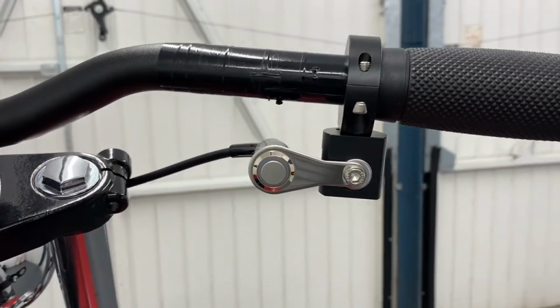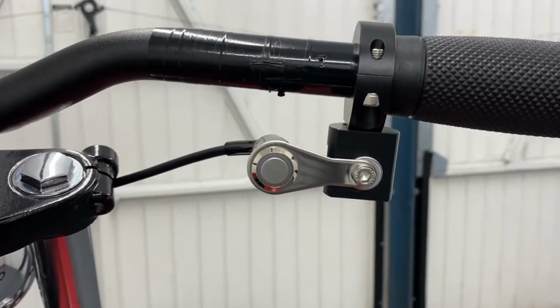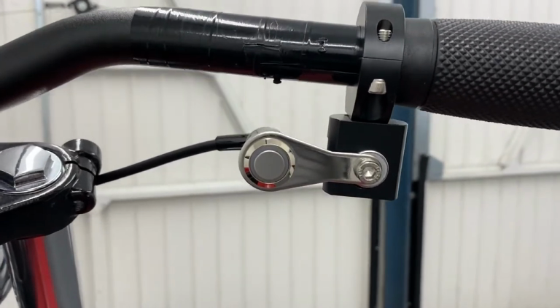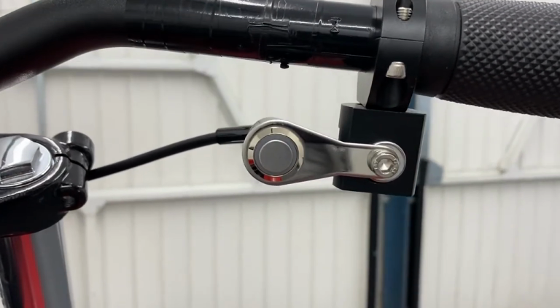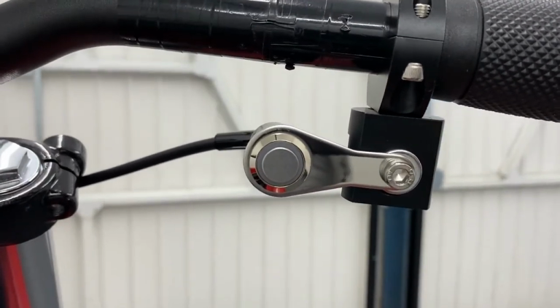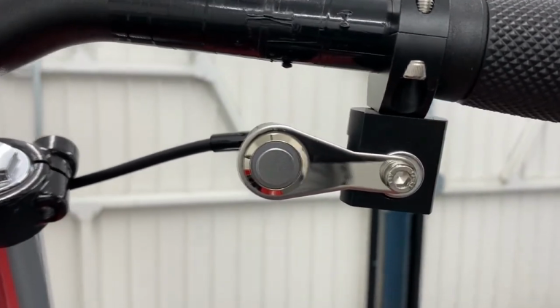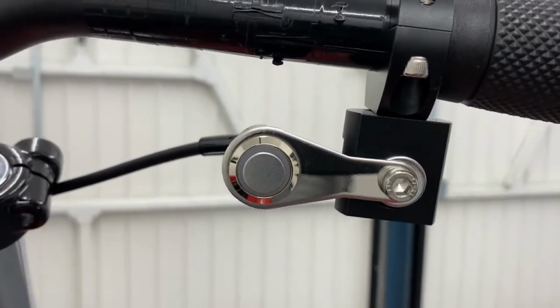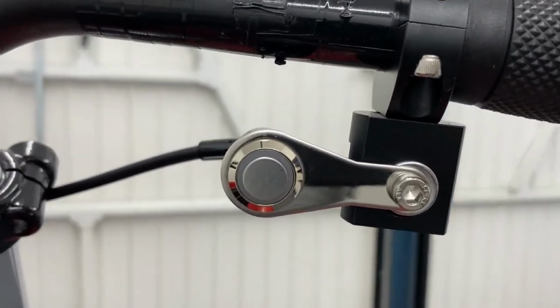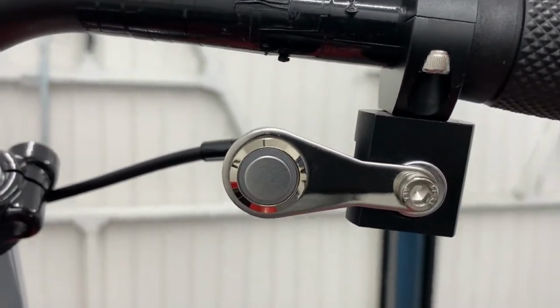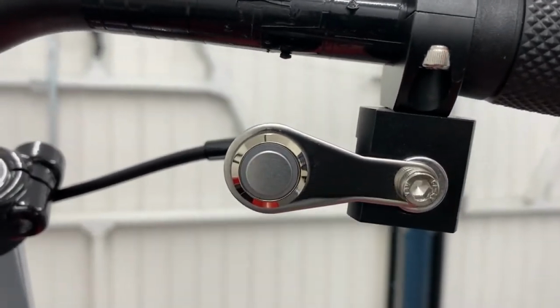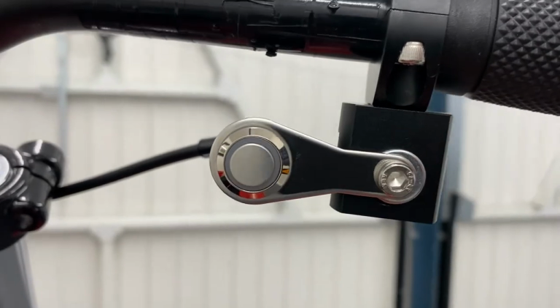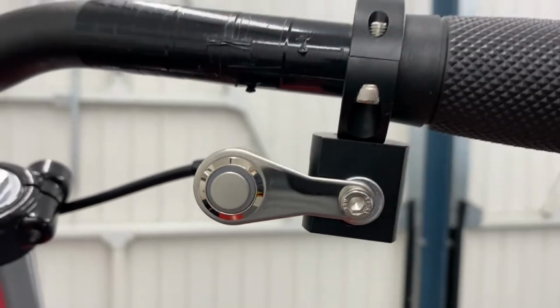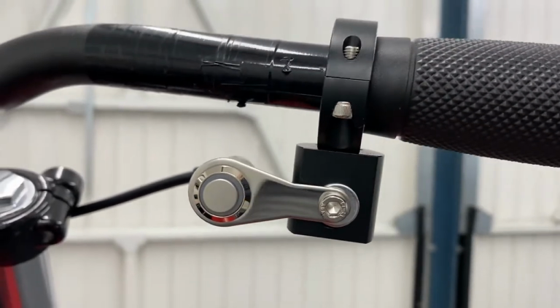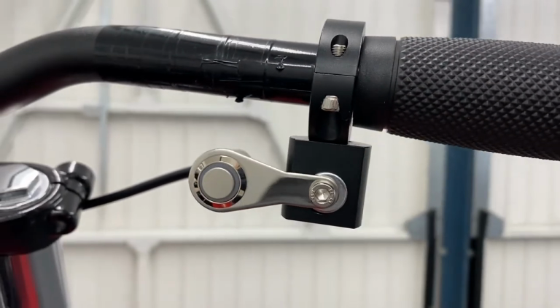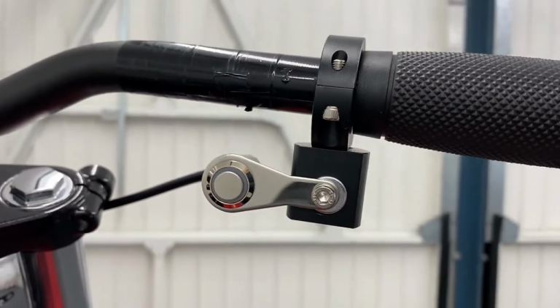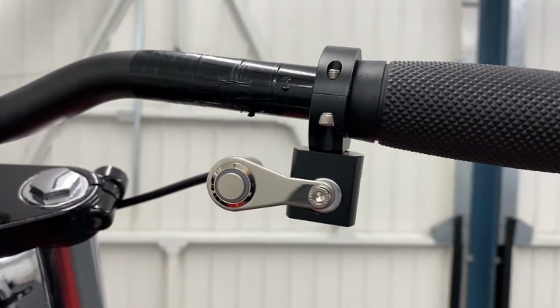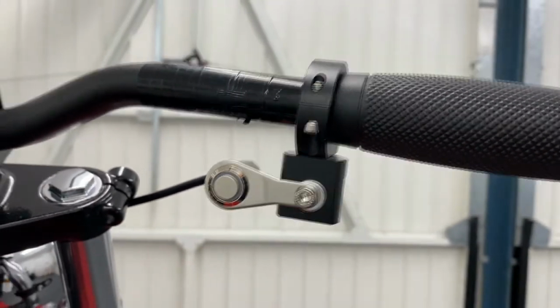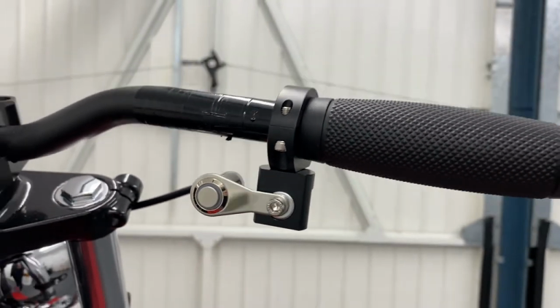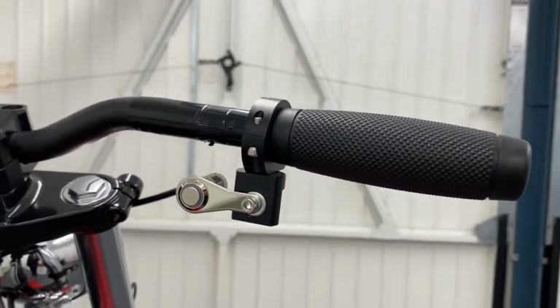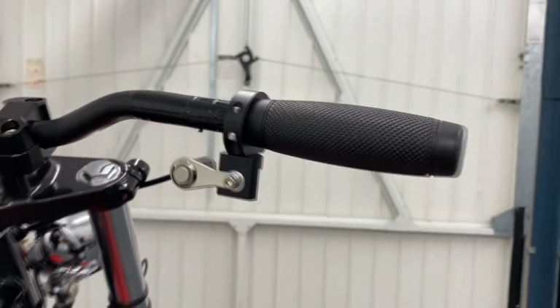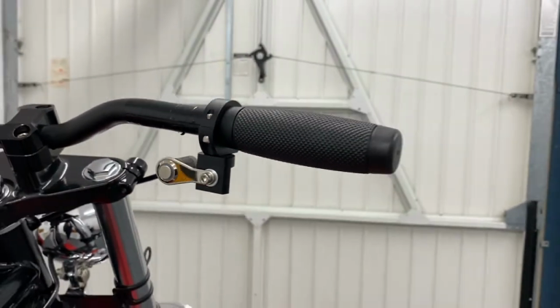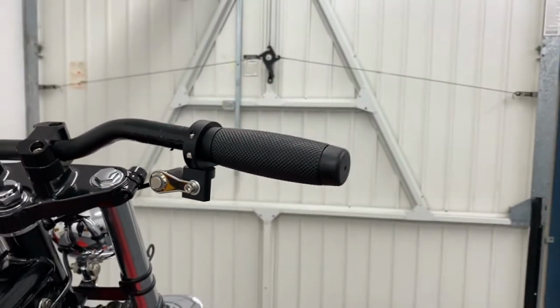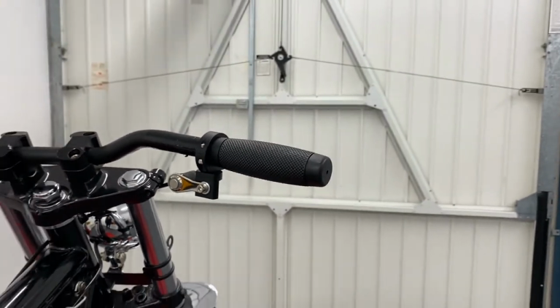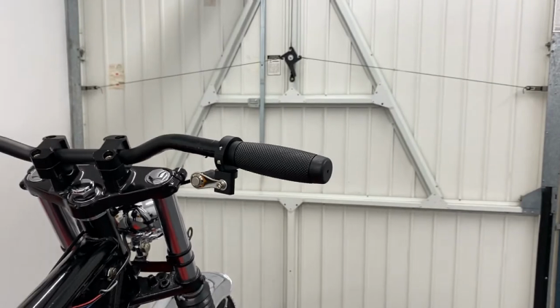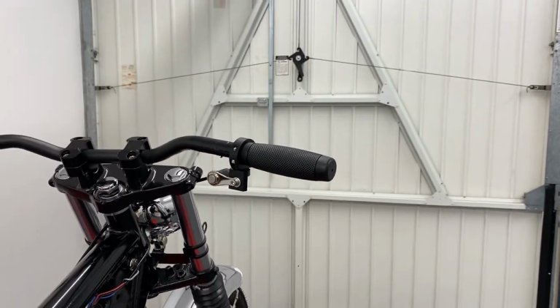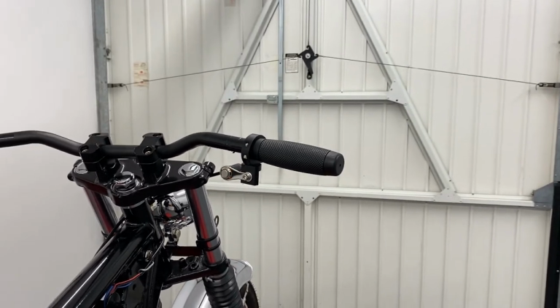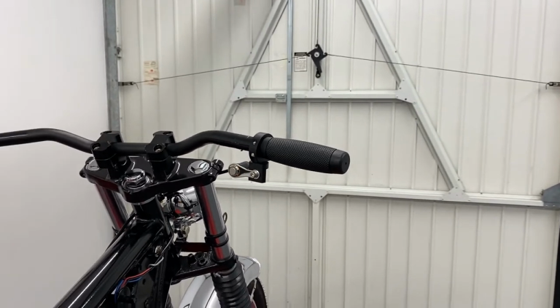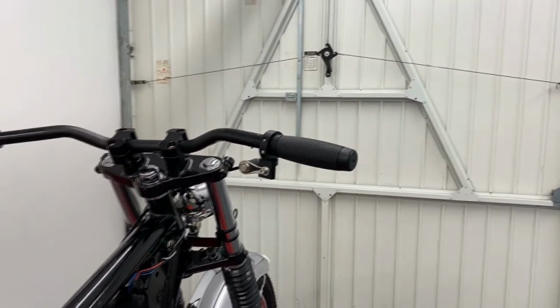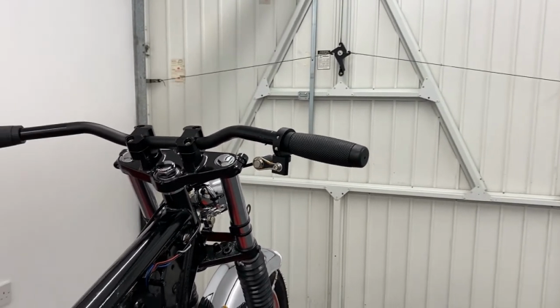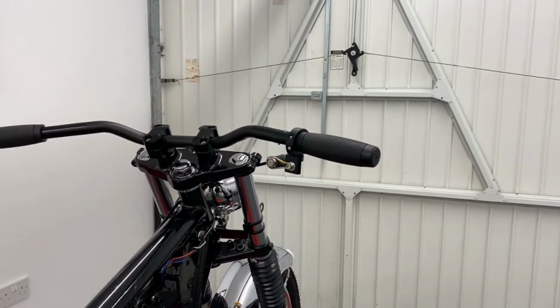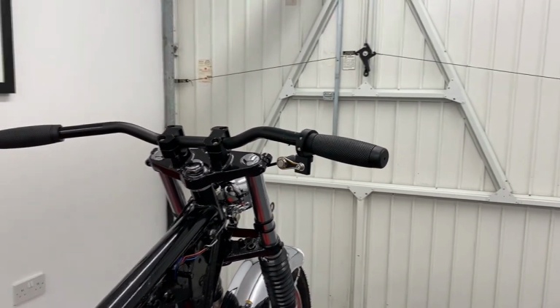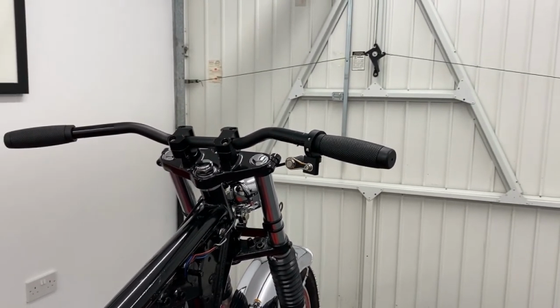Our switchgear comes in different materials too, such as ABS hardened plastic, metal, and billet aluminium, and for both left and right sides of your bars. Thanks for watching.